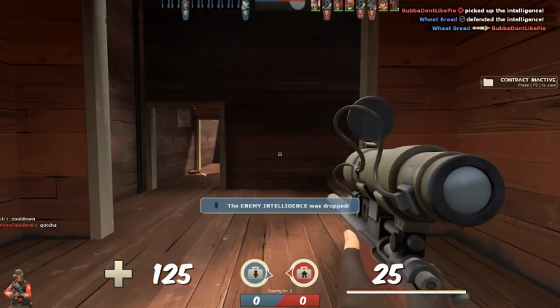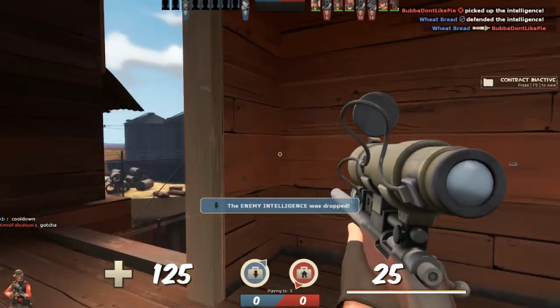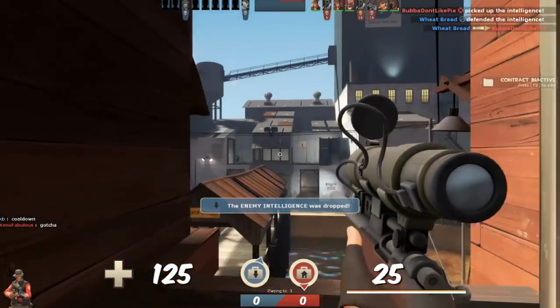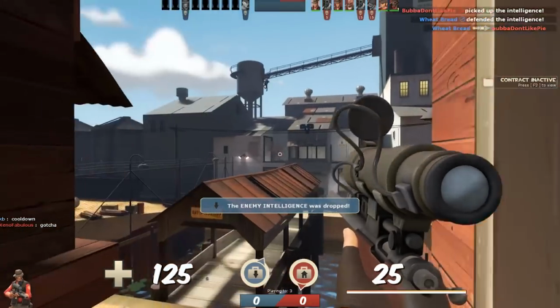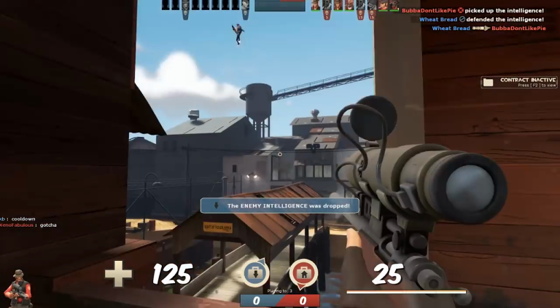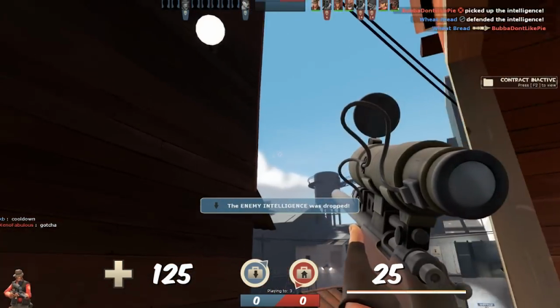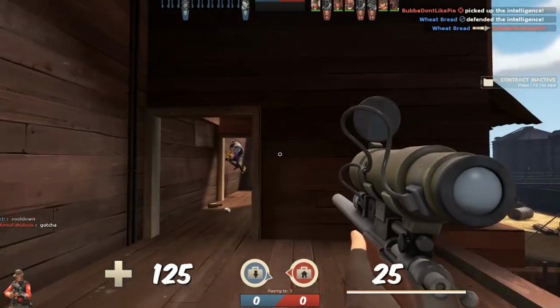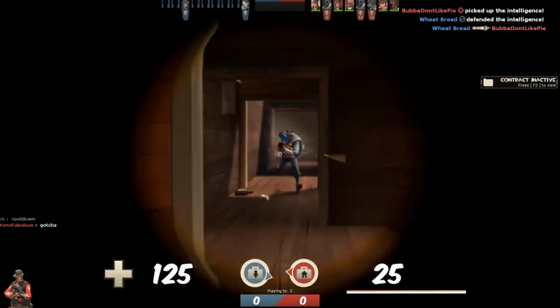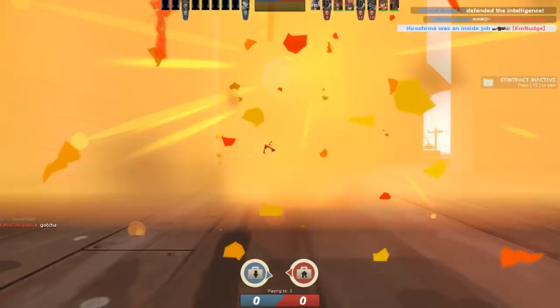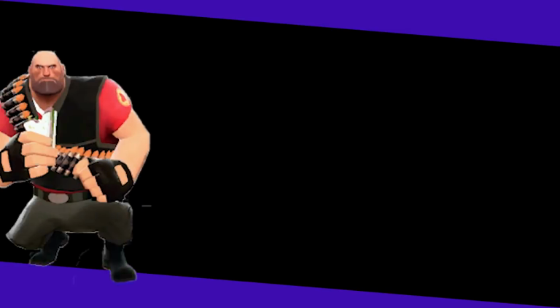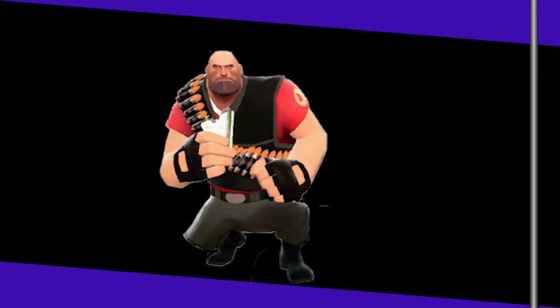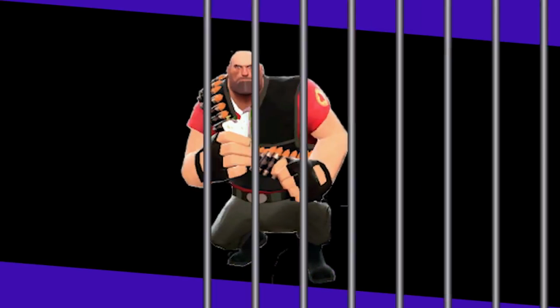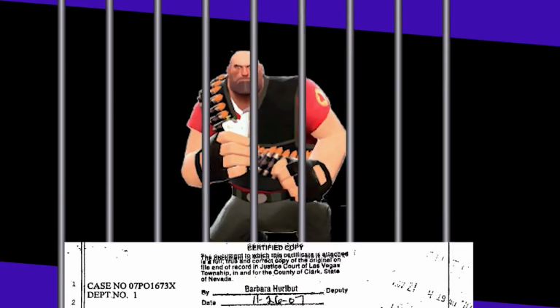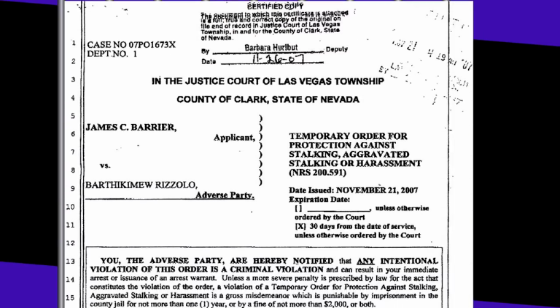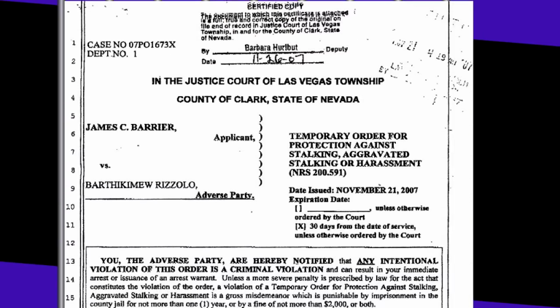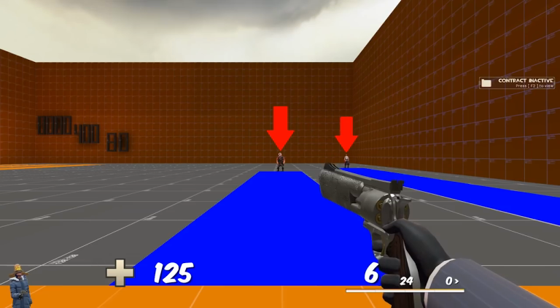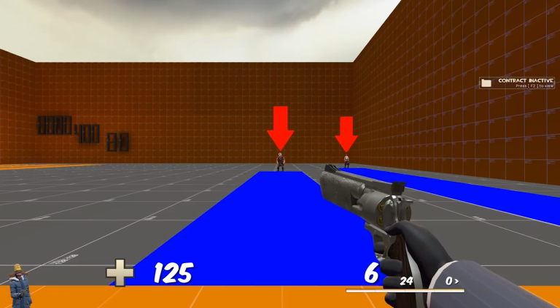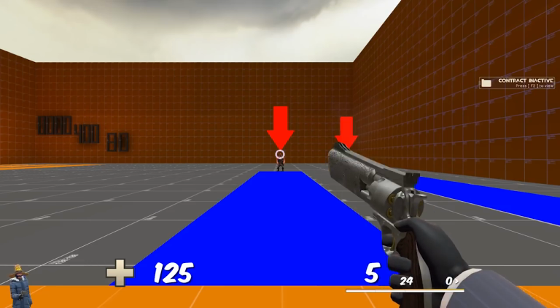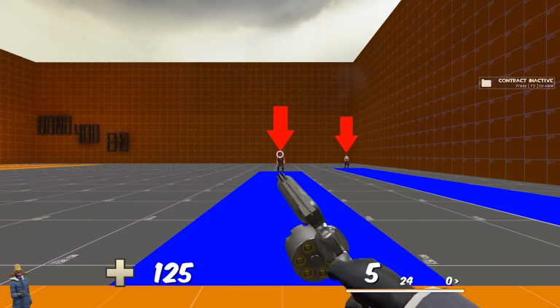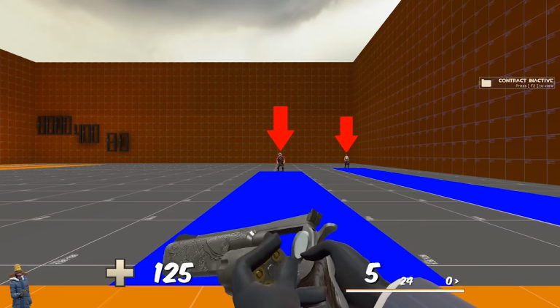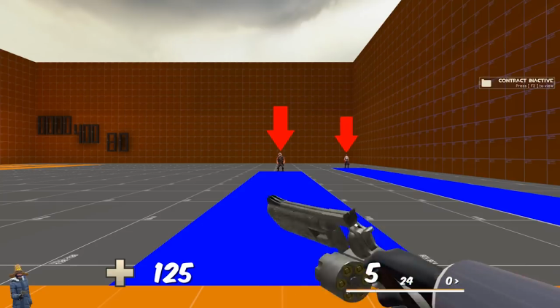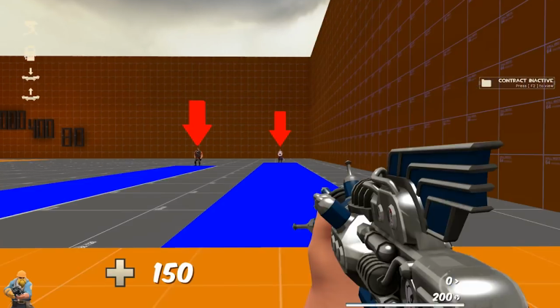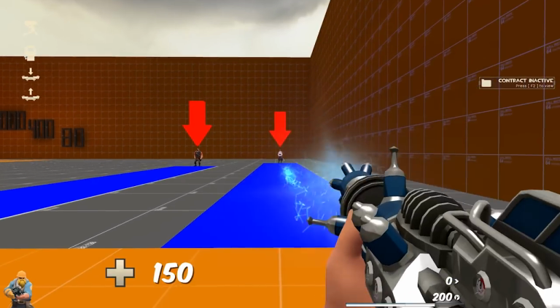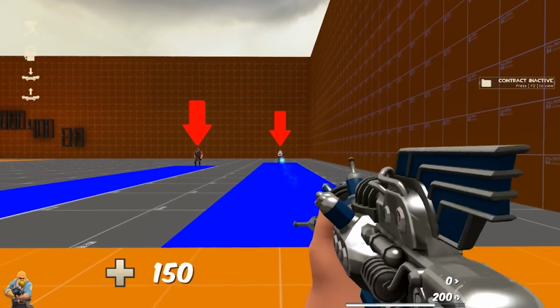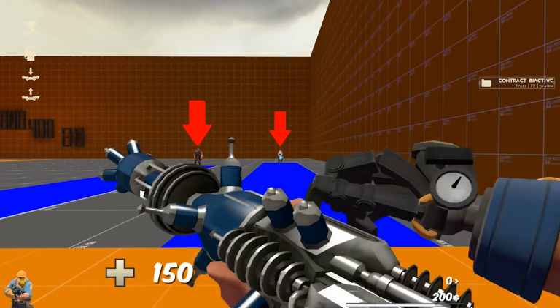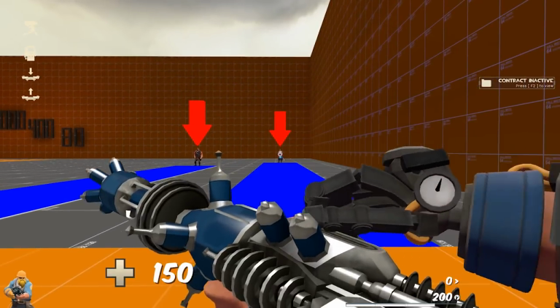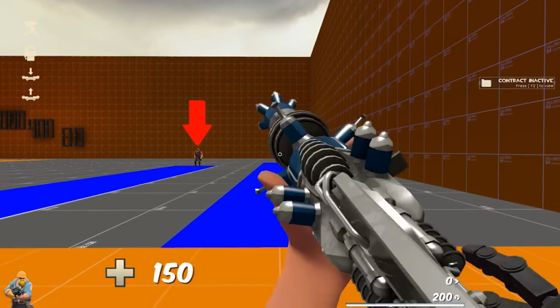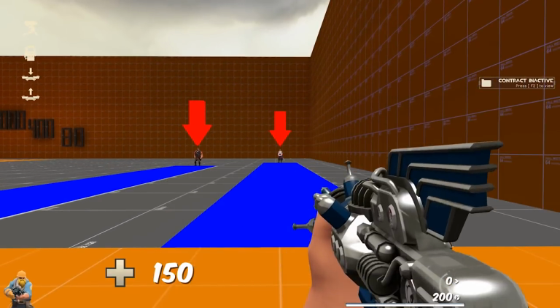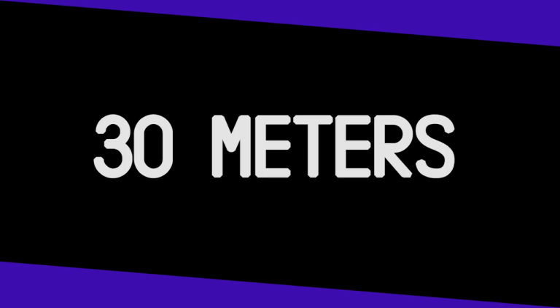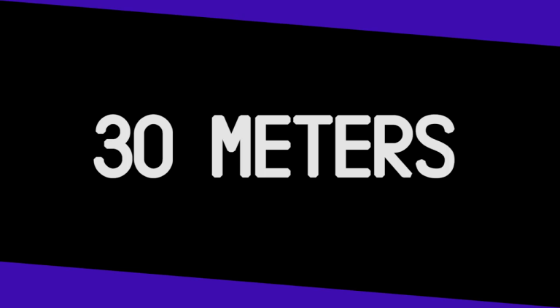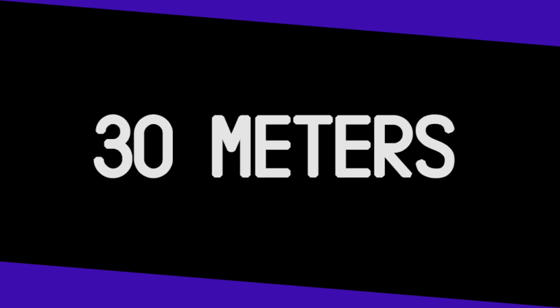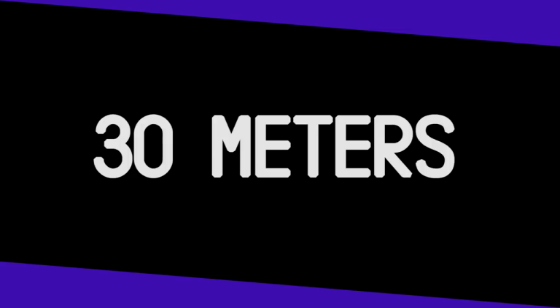The distance from the two sniper spots on 2Fort is 1,760 hammer units, and the distance from me in jail is a 30-meter restraining order. This is how far you'd have to be for the Ambassador to no longer headshot. This is how far you'd have to be with the Pomson to no longer drain Uber. This is how far you'd have to be to no longer violate my restraining order.